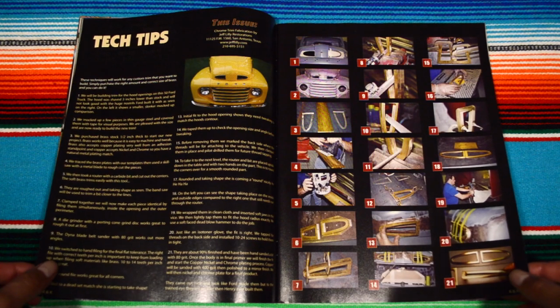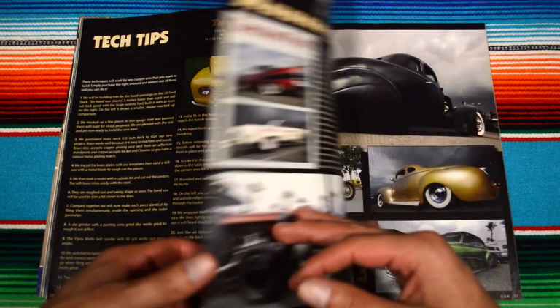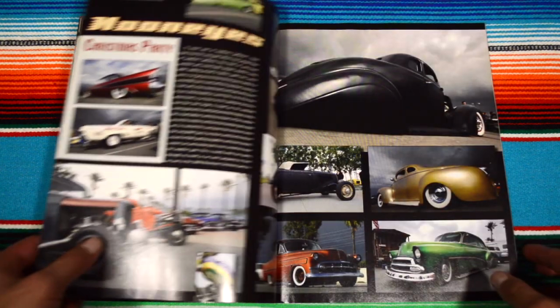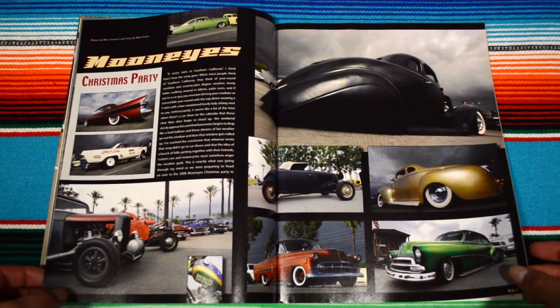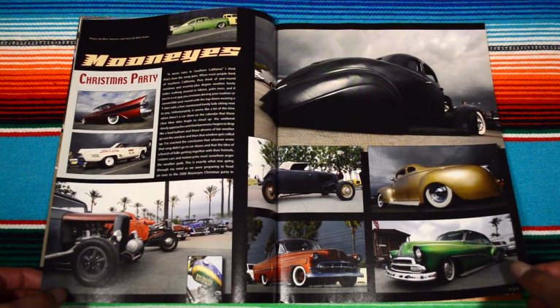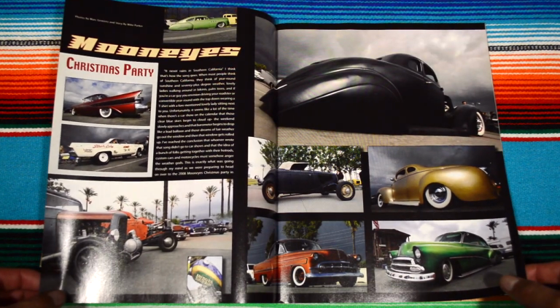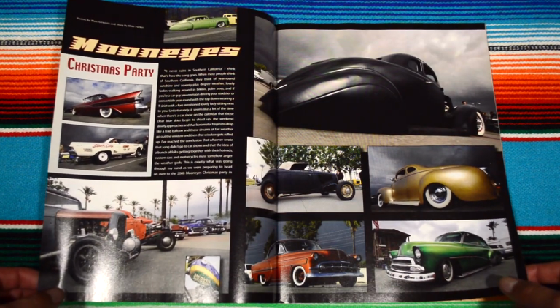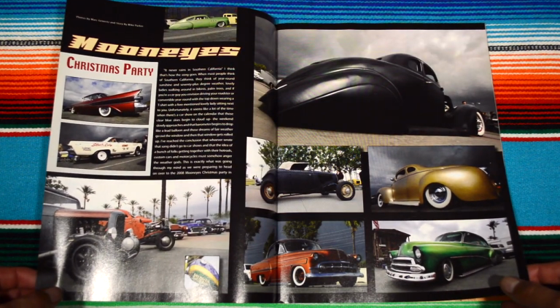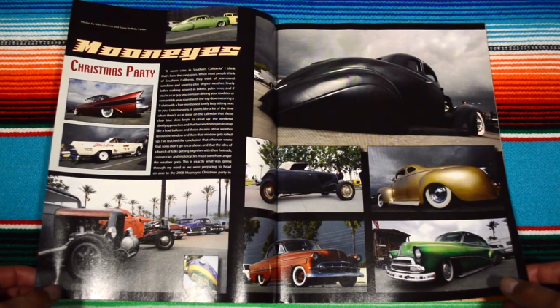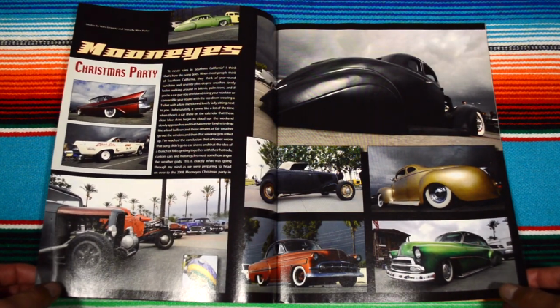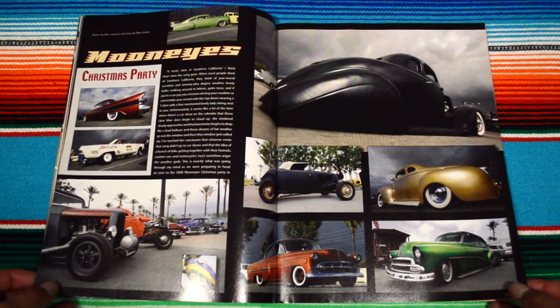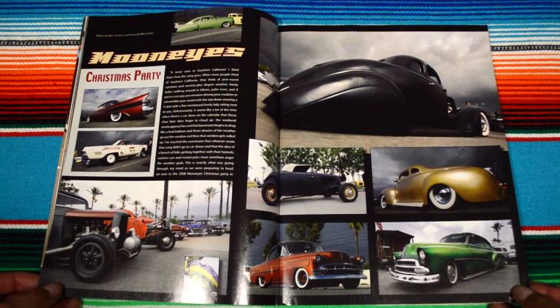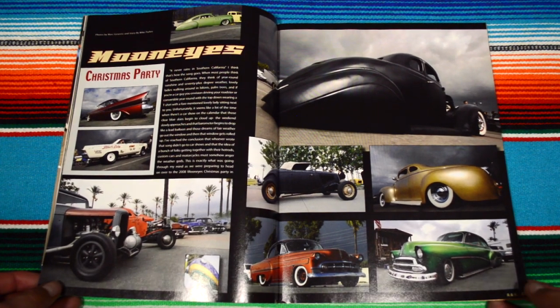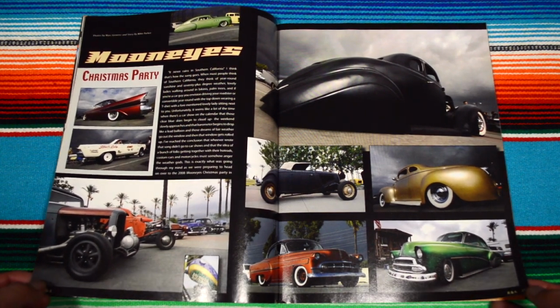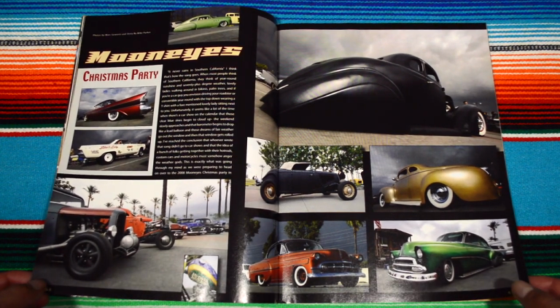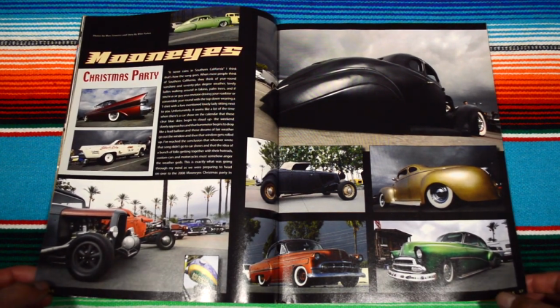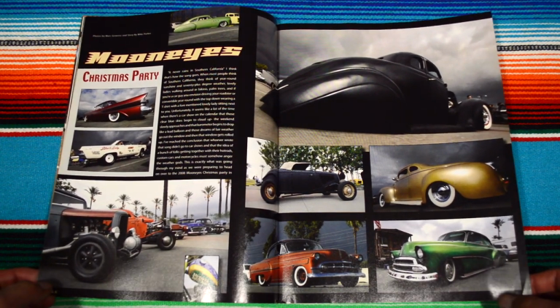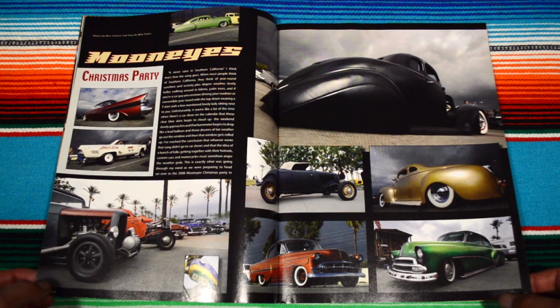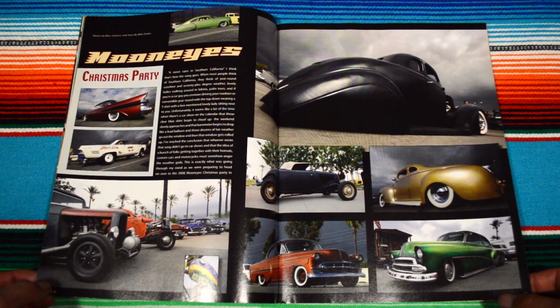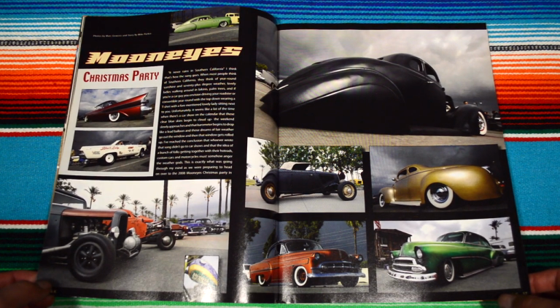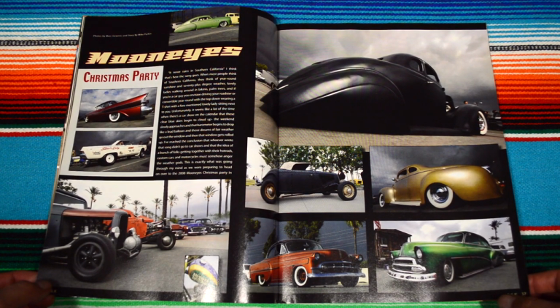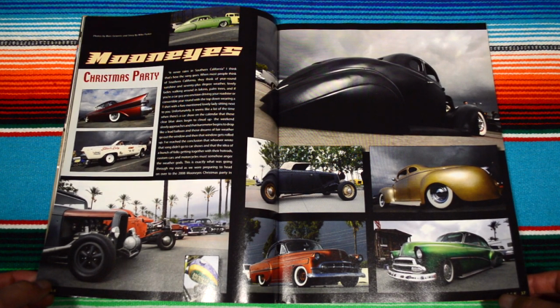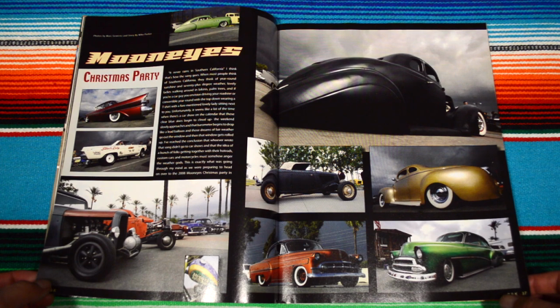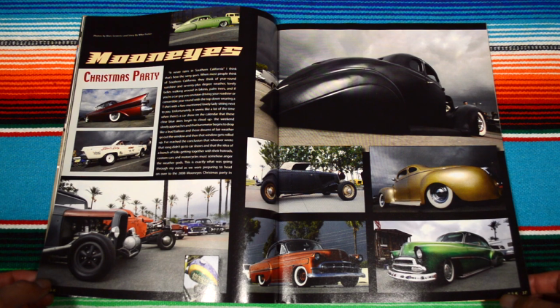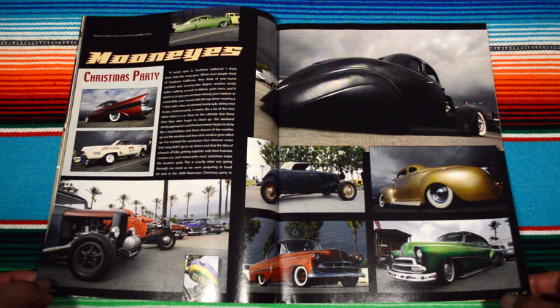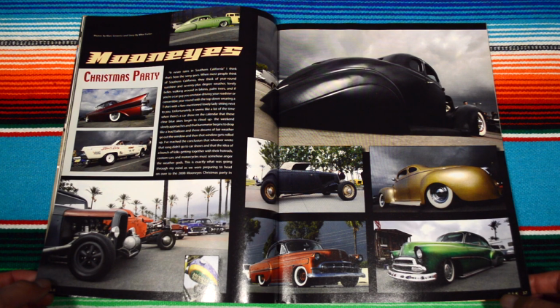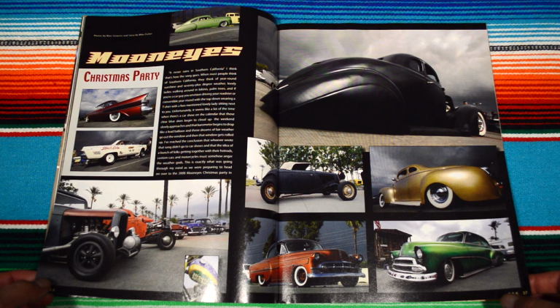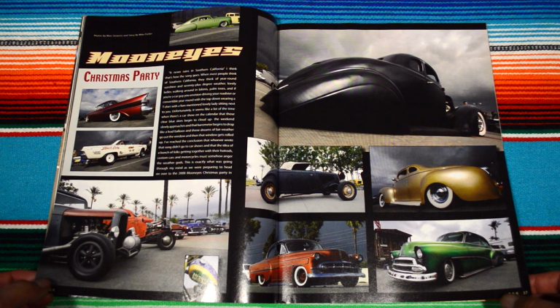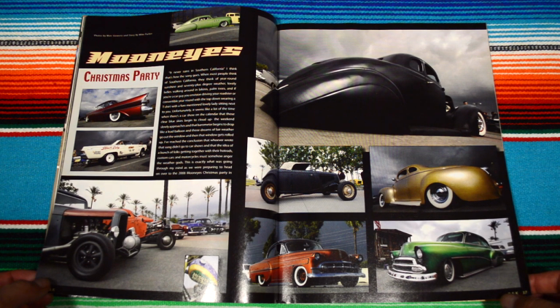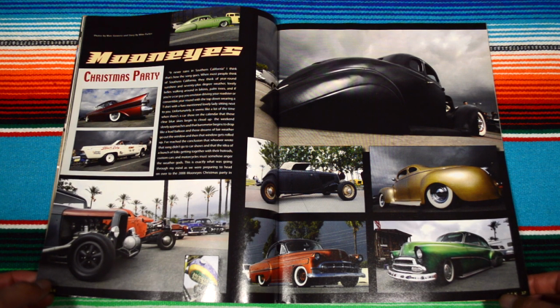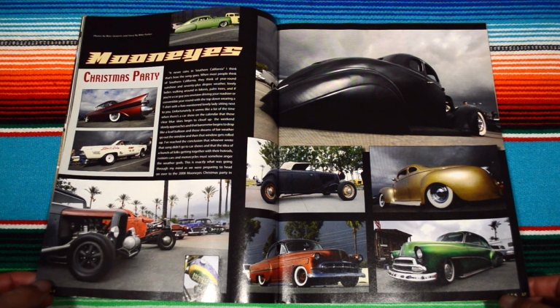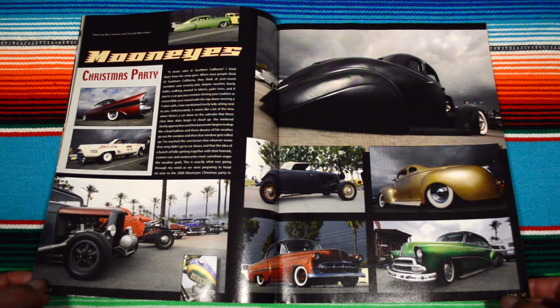Tech tips. Moon Eyes. I kind of wanted to say 'Moonies' but — Moon Eyes, man. On the top right, that fat ass bomba right there, Jesus Christ.